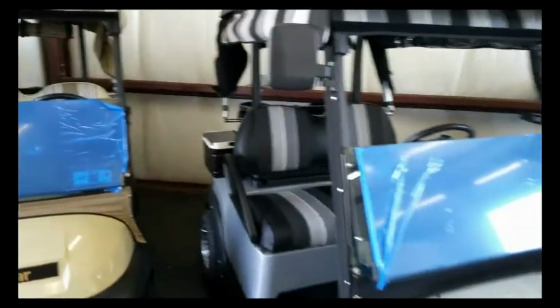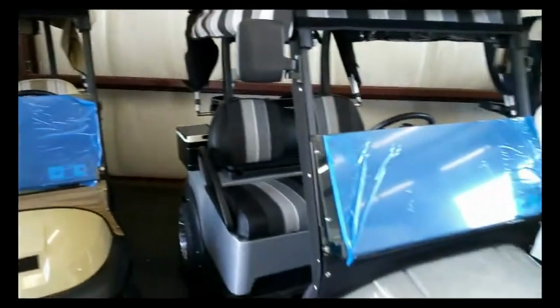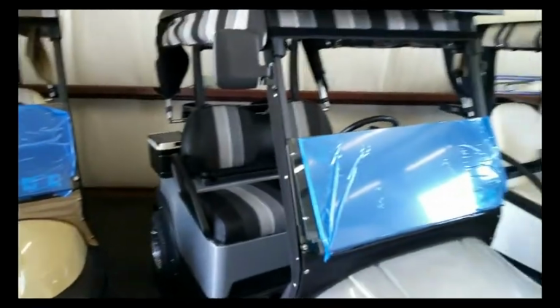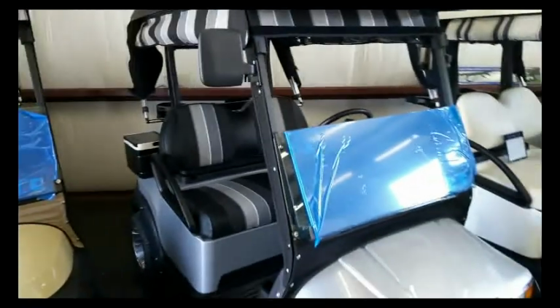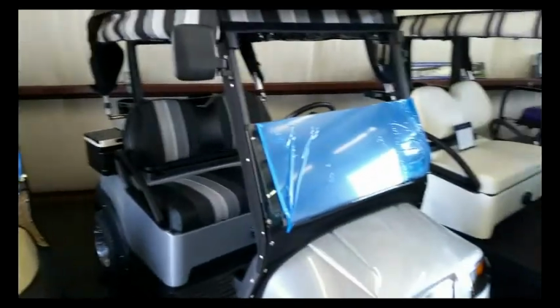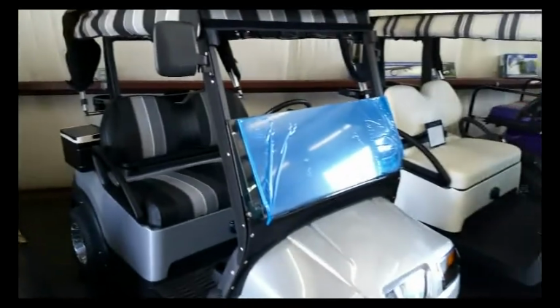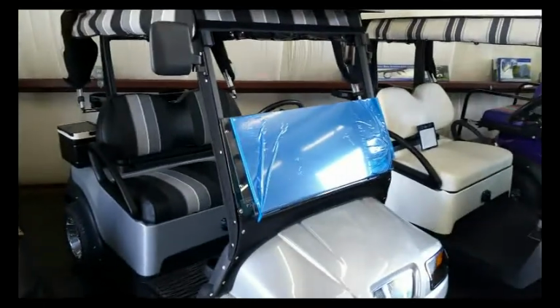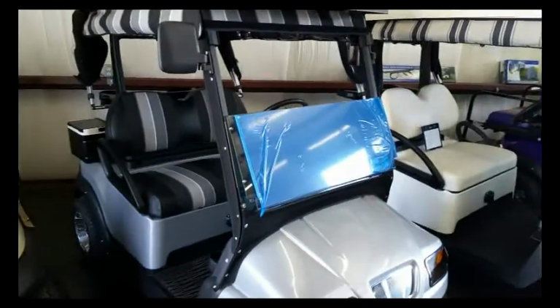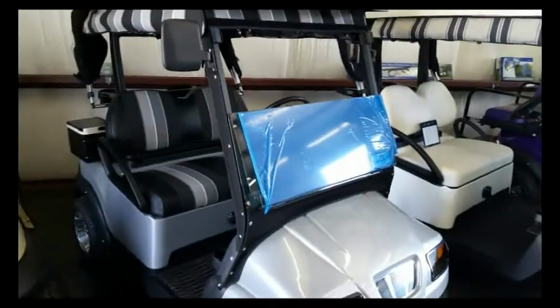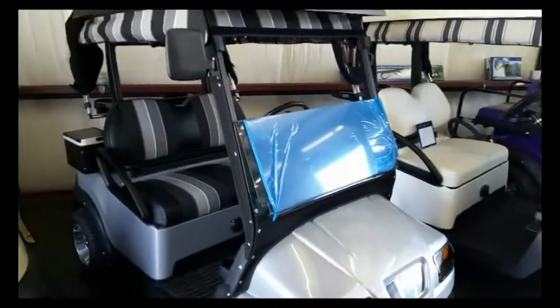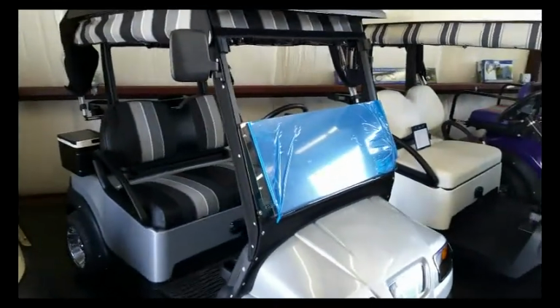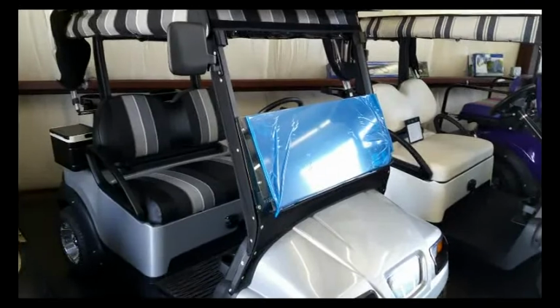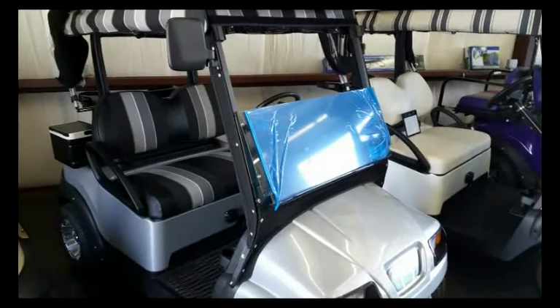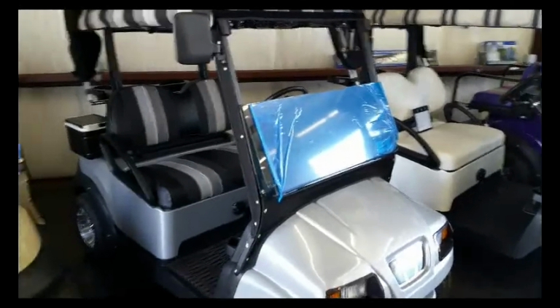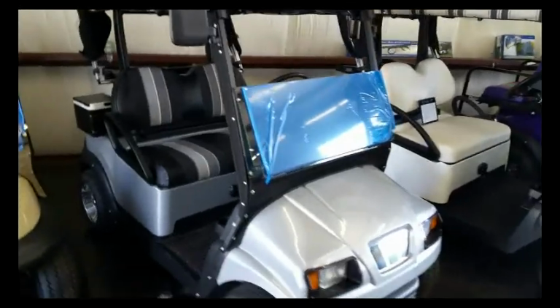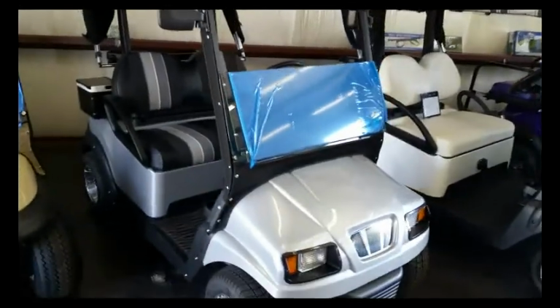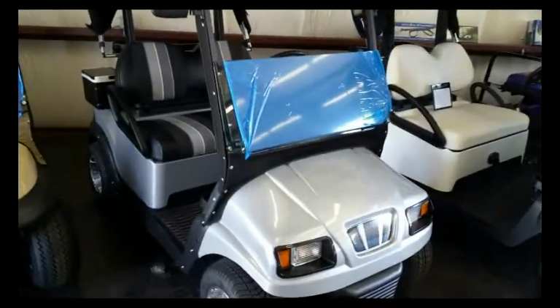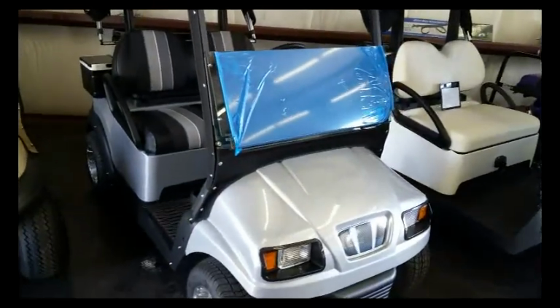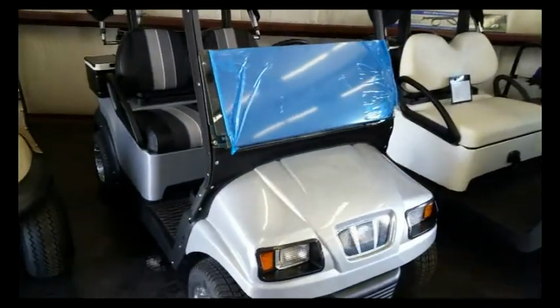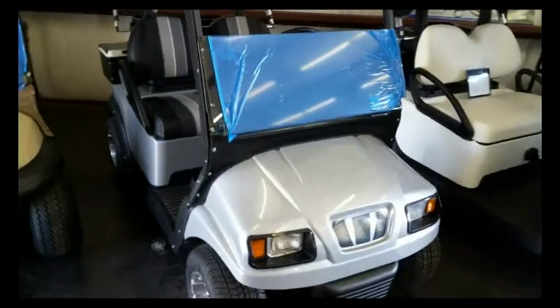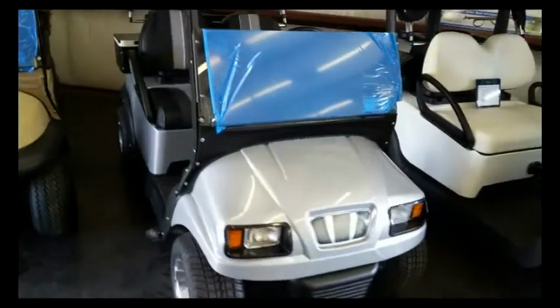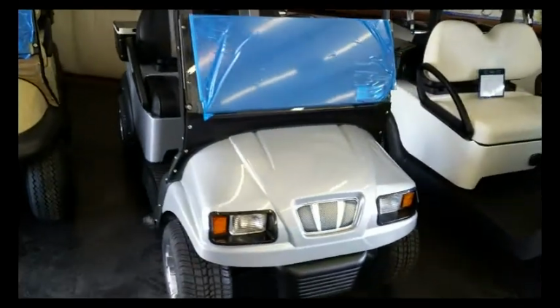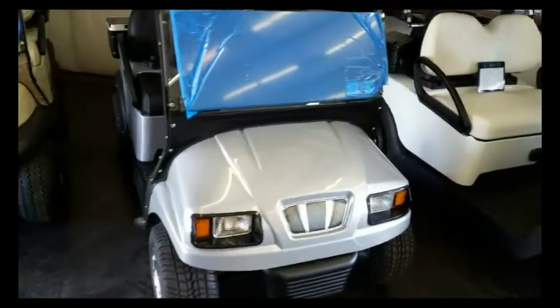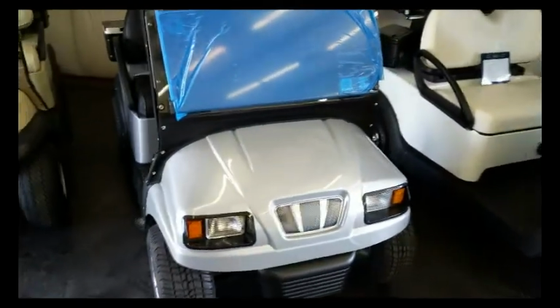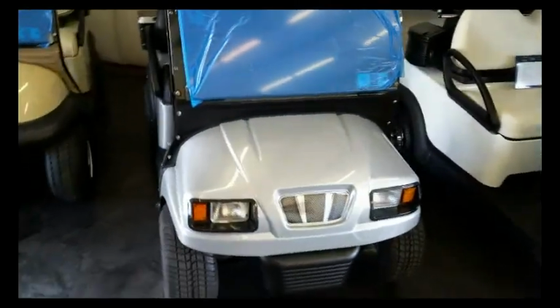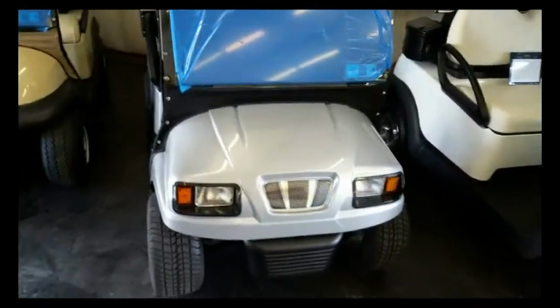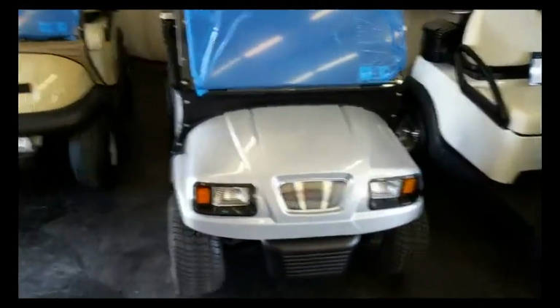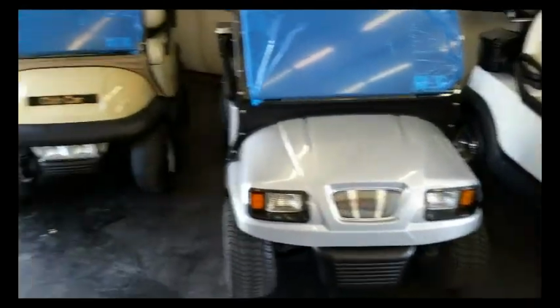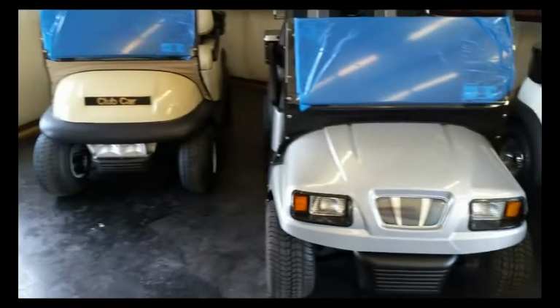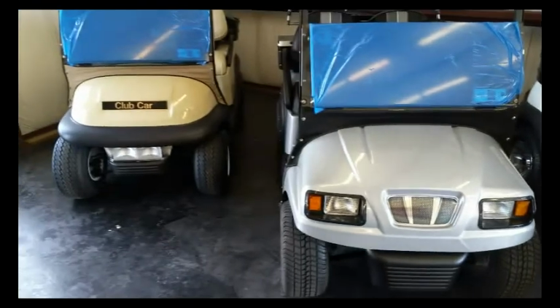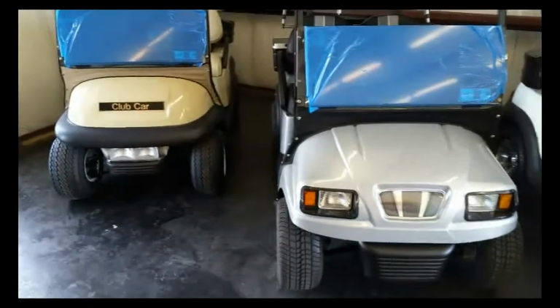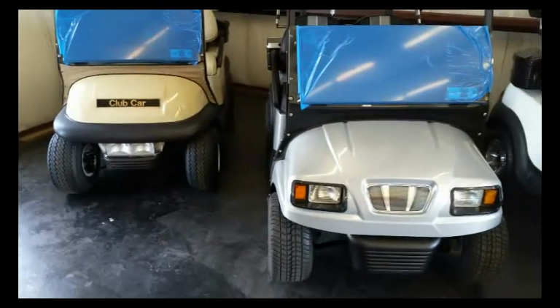This is also a Sunbrella and this has the Phantom body on it. It's a little bit different front end than the standard club car body.